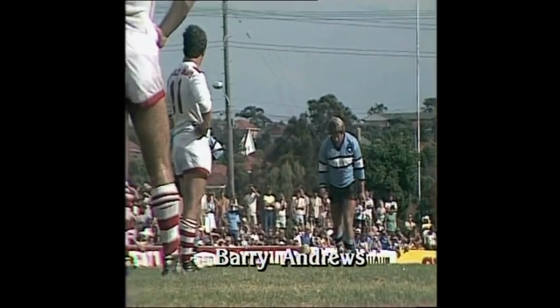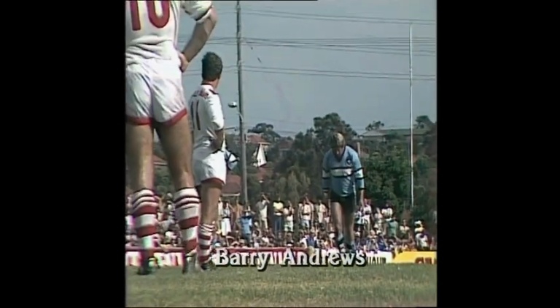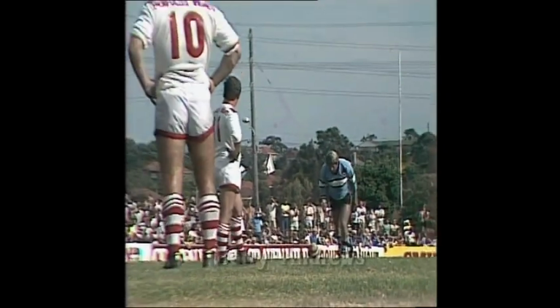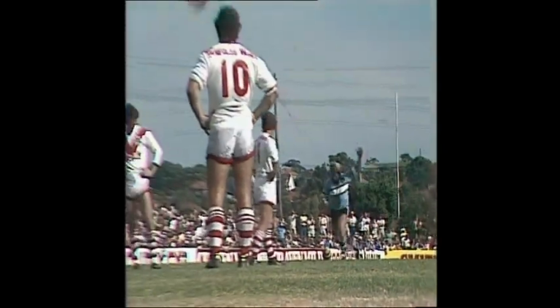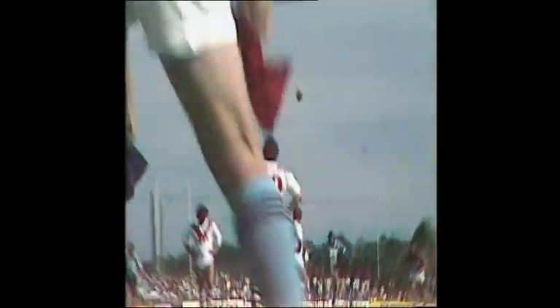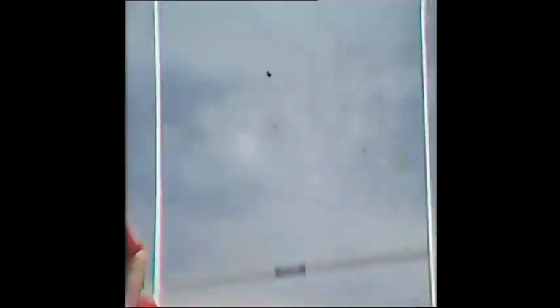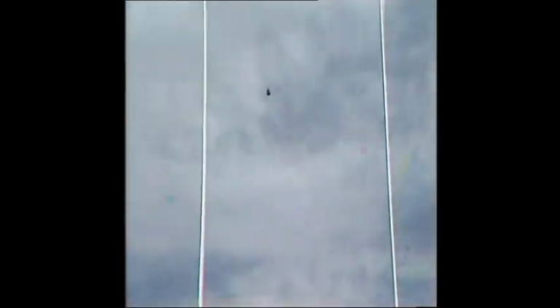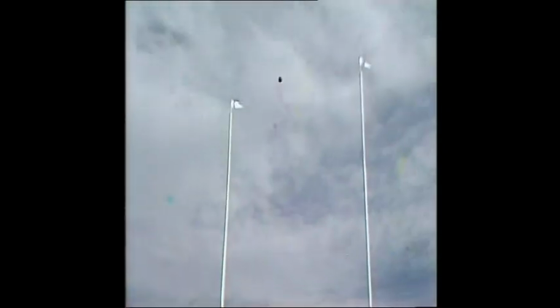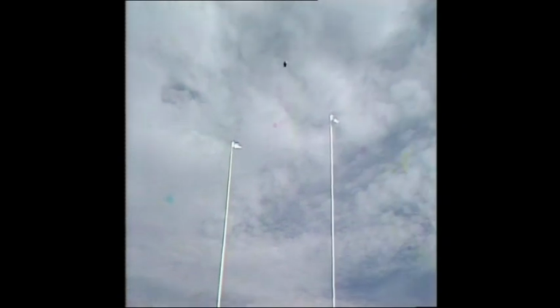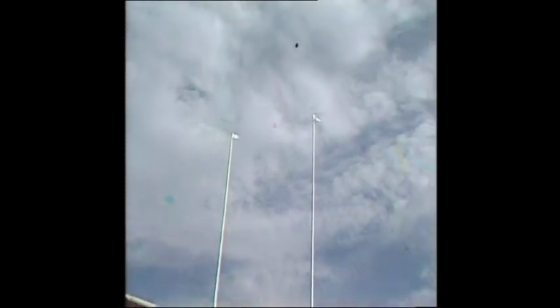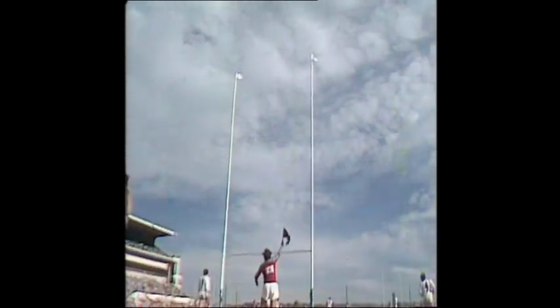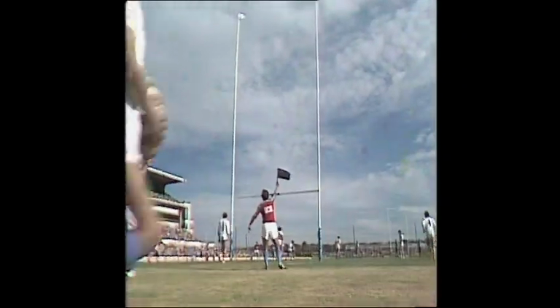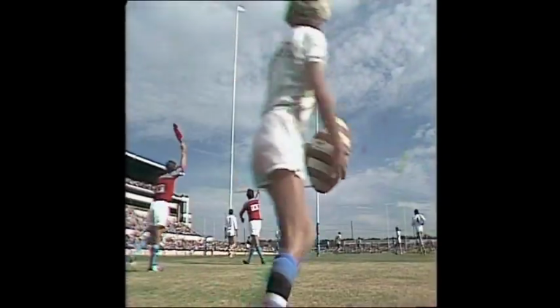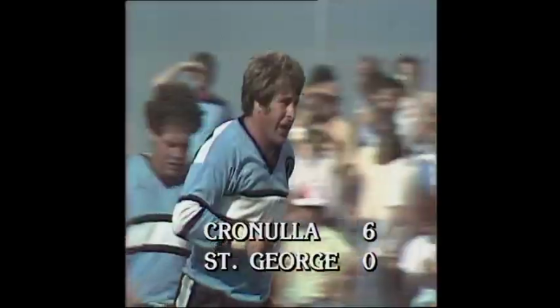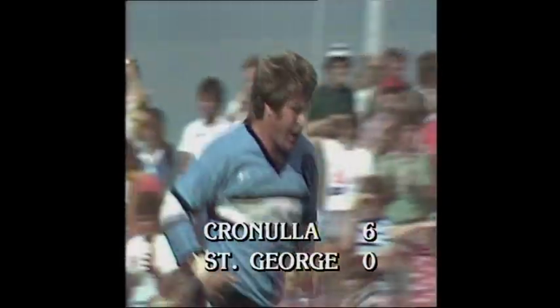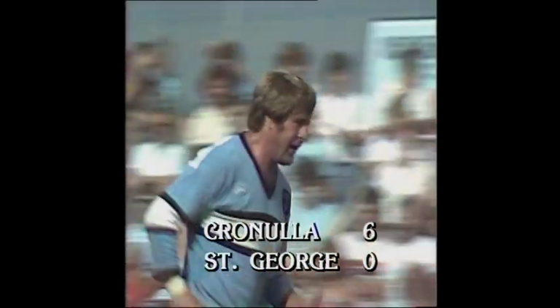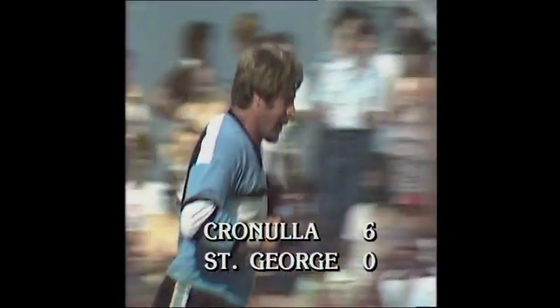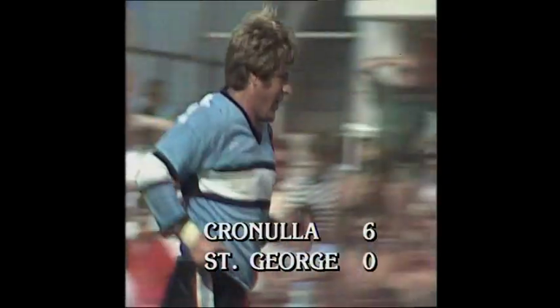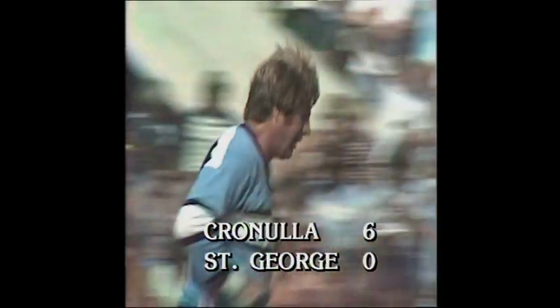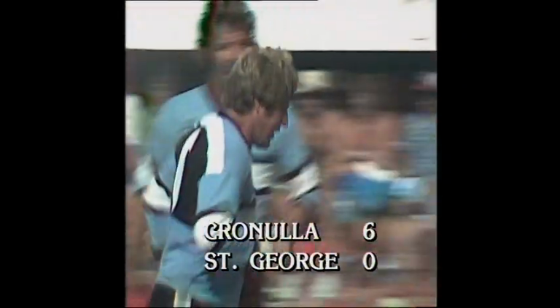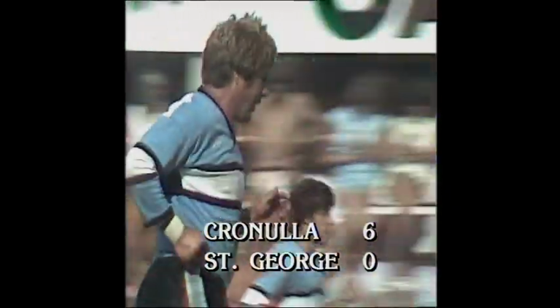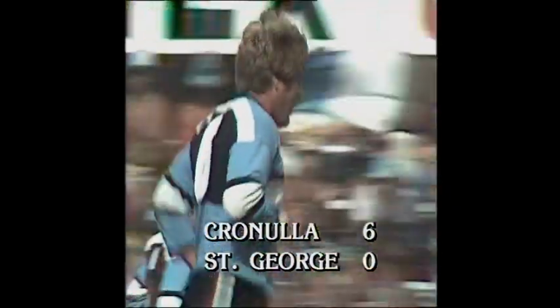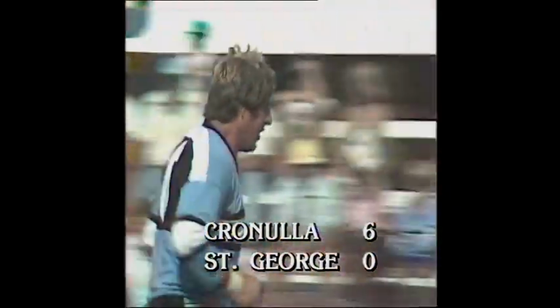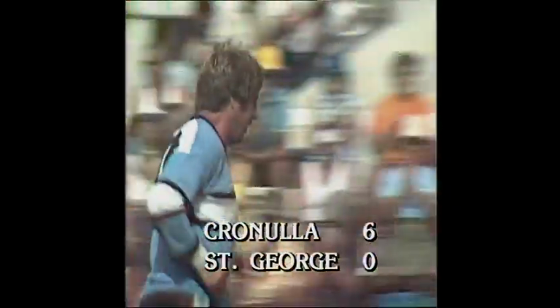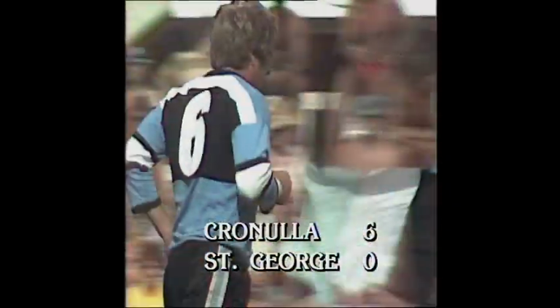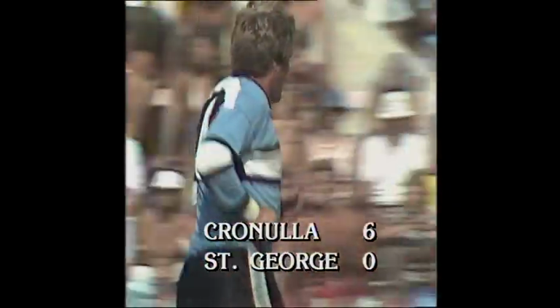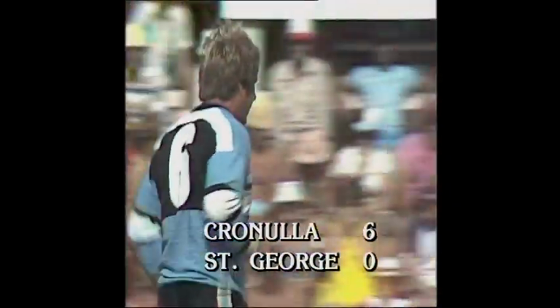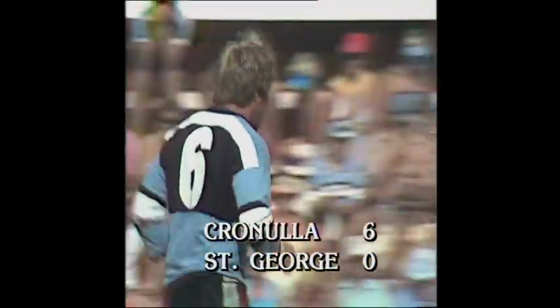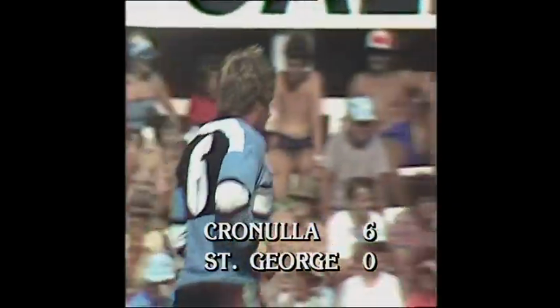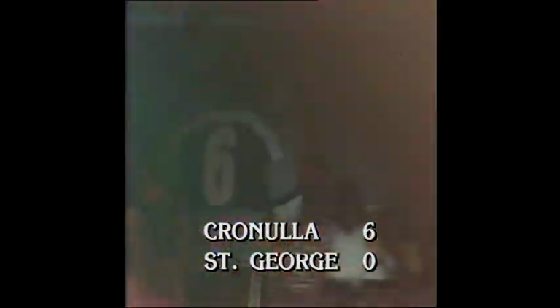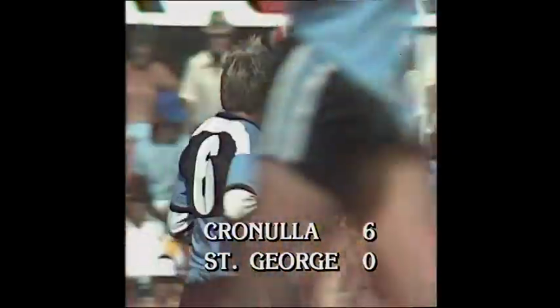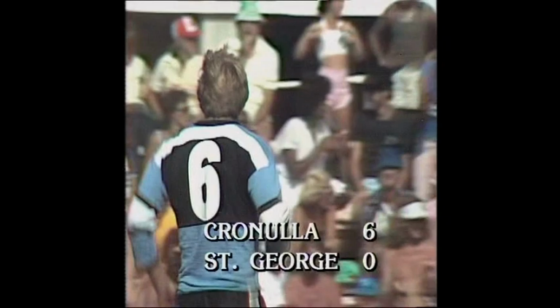Andrews, third attempt, just outside the quarter. And again. This is starting to become a fairly commanding lead with the thought of the breeze at their back in the second half. Six points to nil.